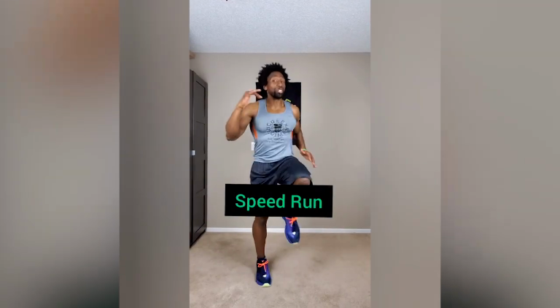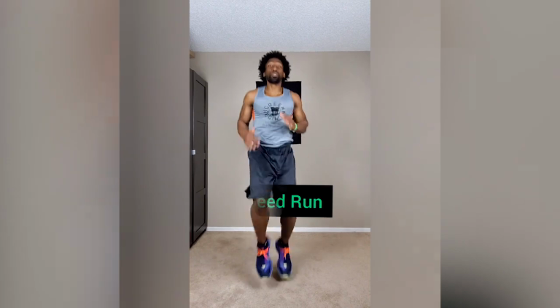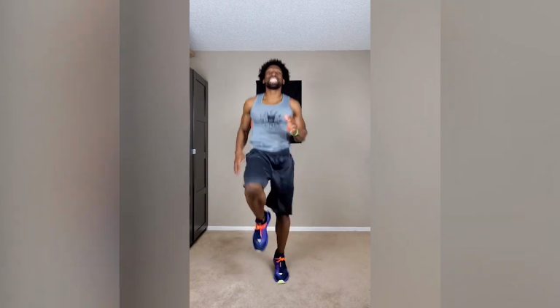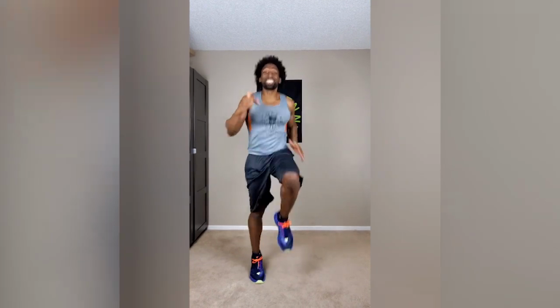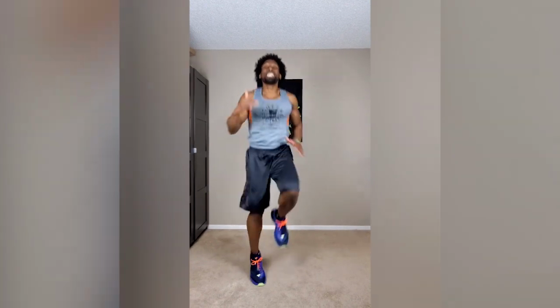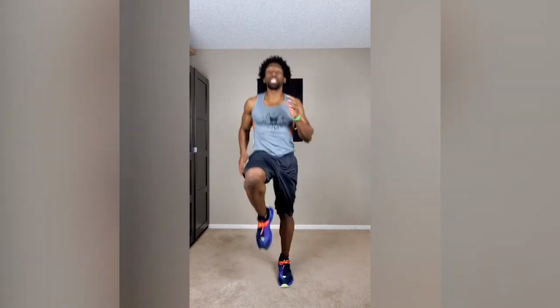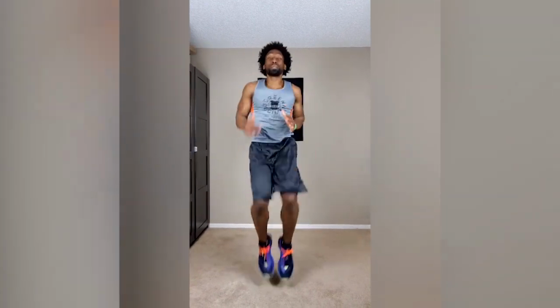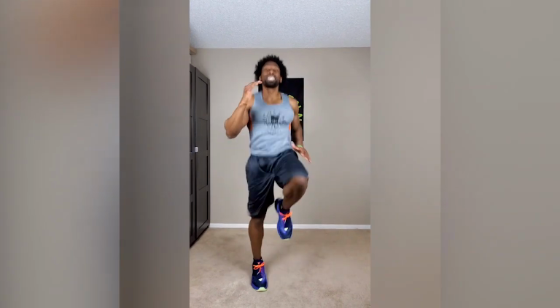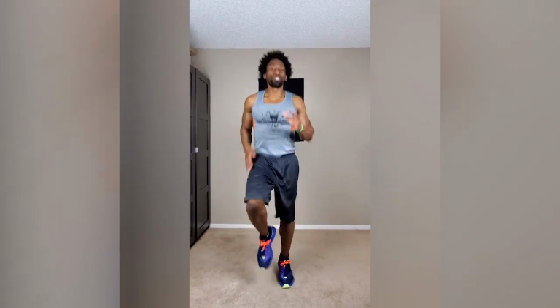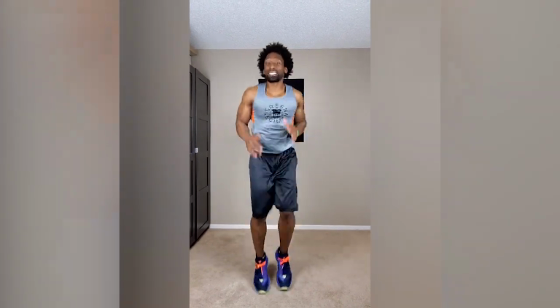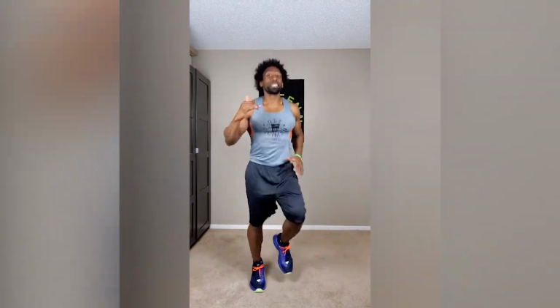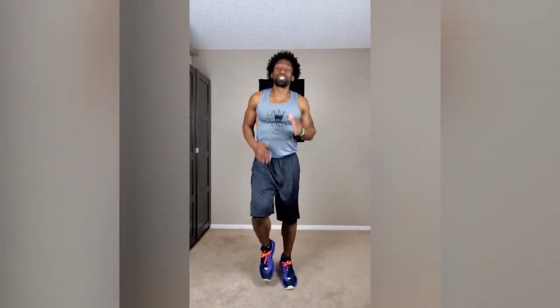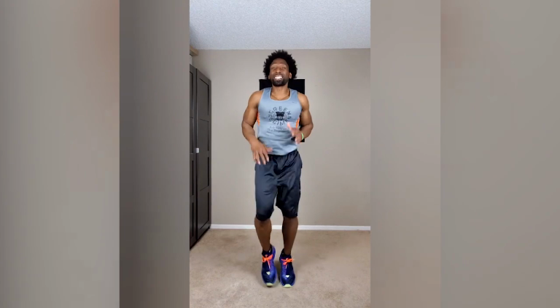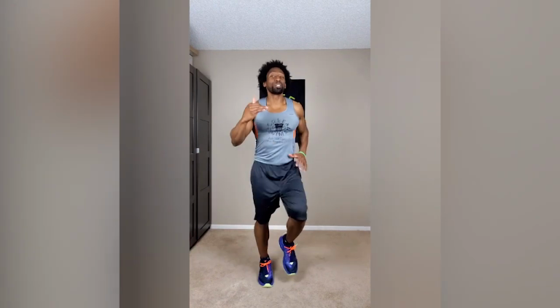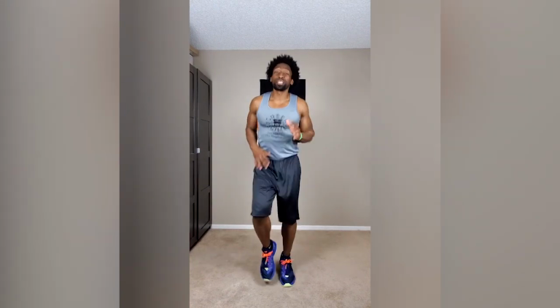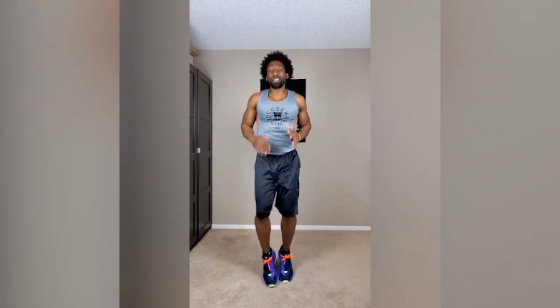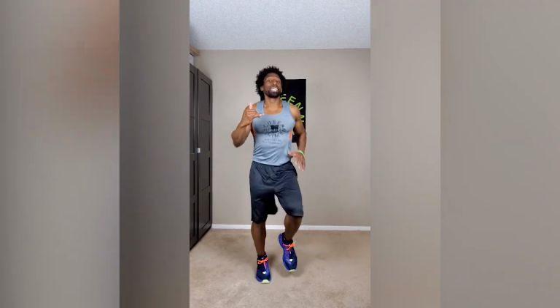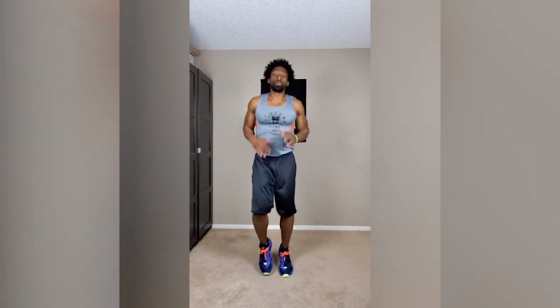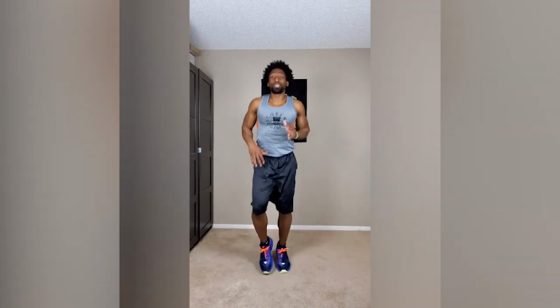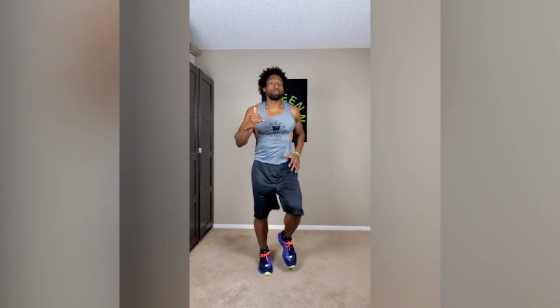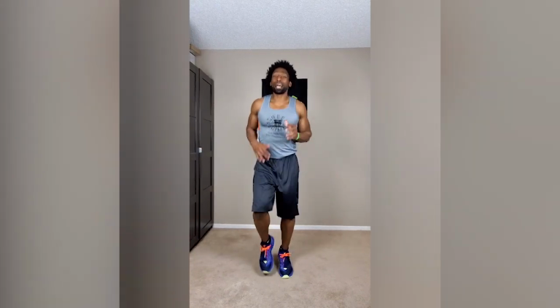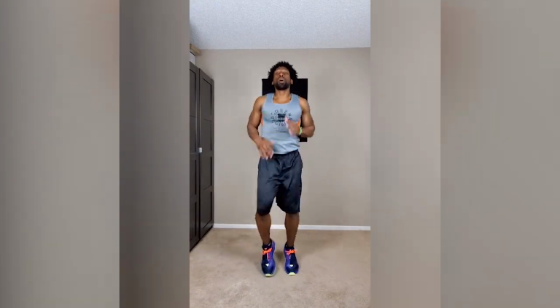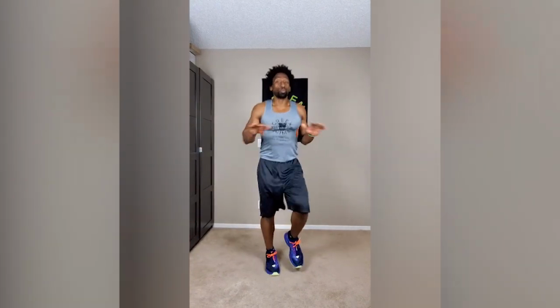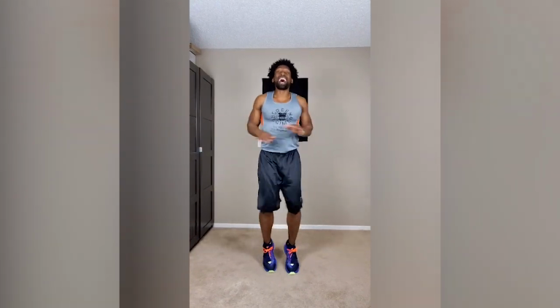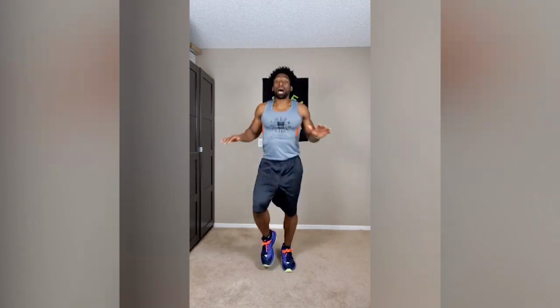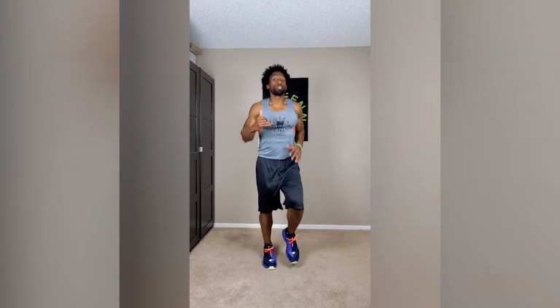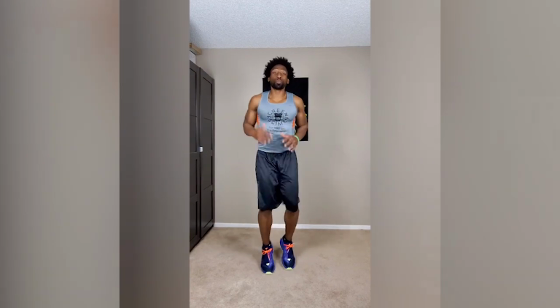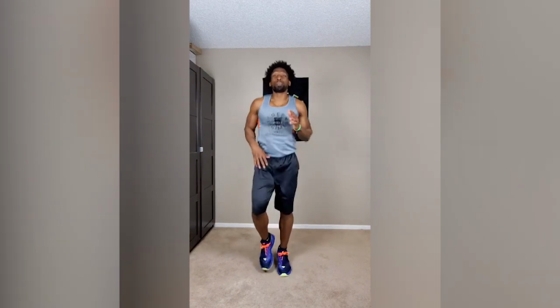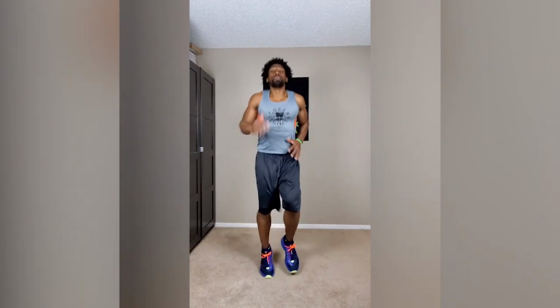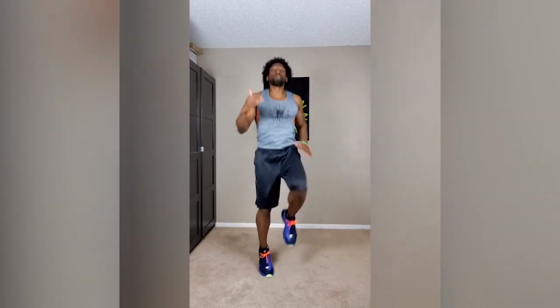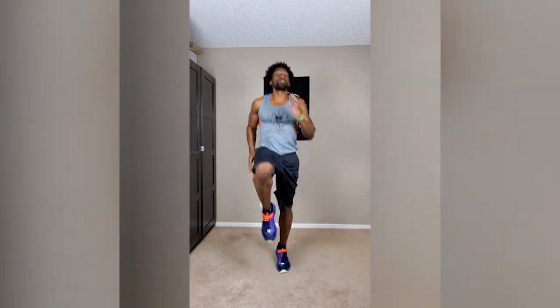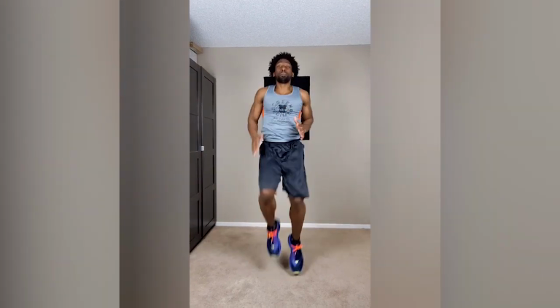Knees up — speed run in place. If you start to get tired and you're looking at the clock with 30 seconds left, bring it down a little bit, but do not stop. Whatever you do, don't stop. For everyone who feels they can make it for a full minute, let's make it happen.